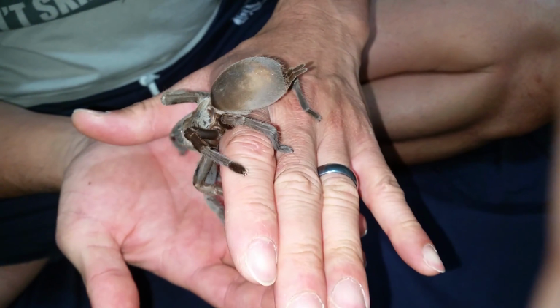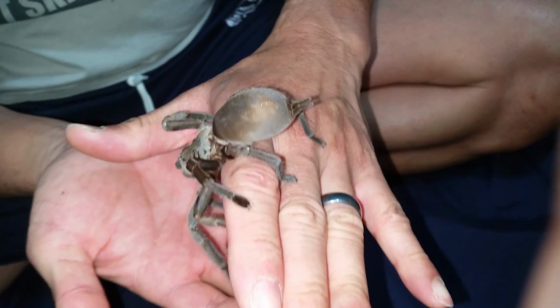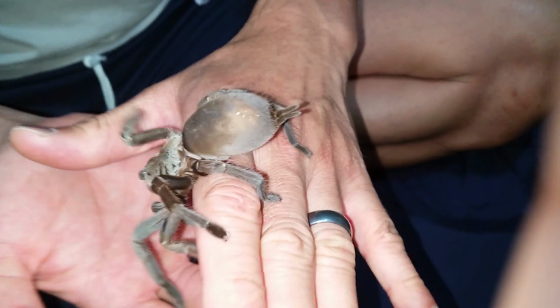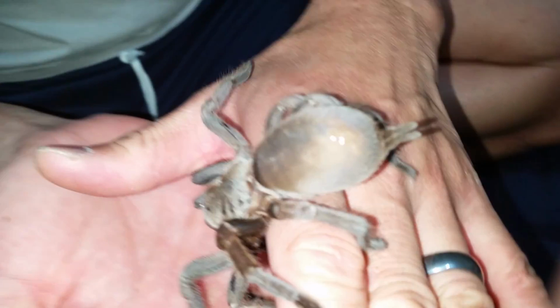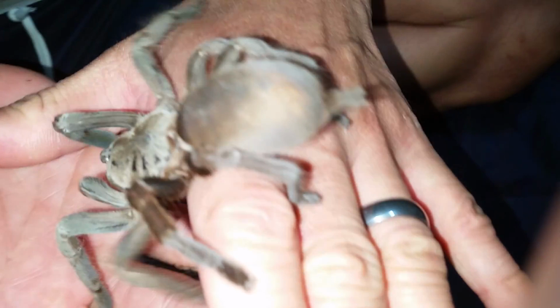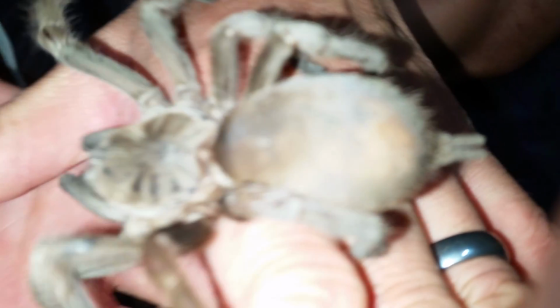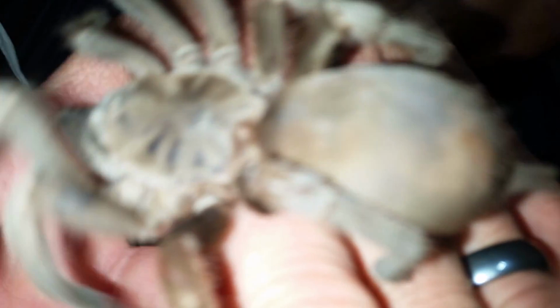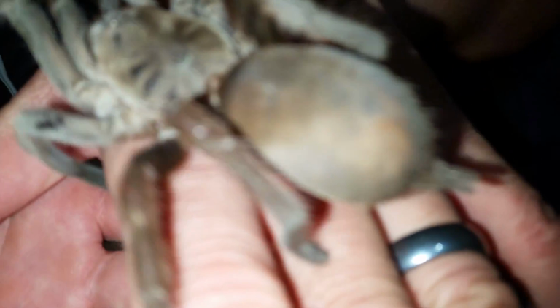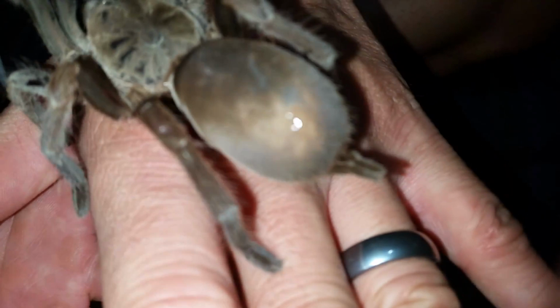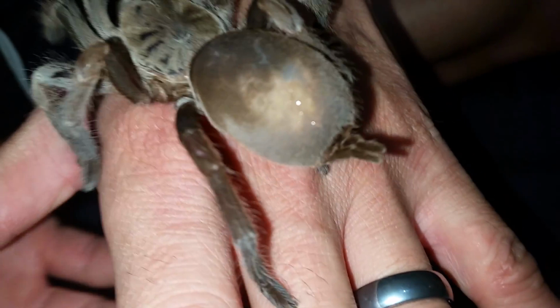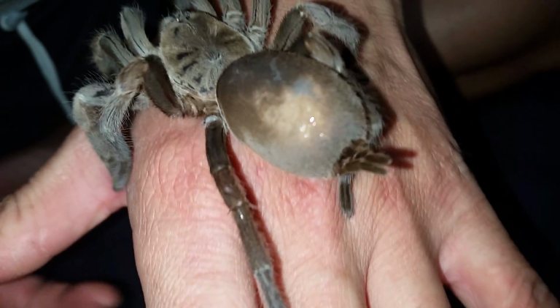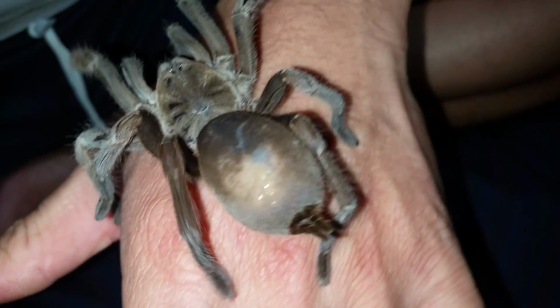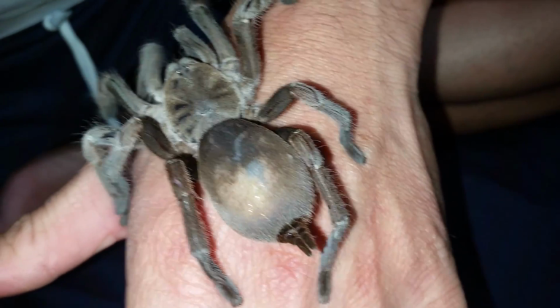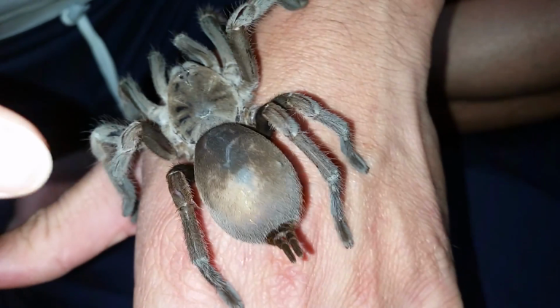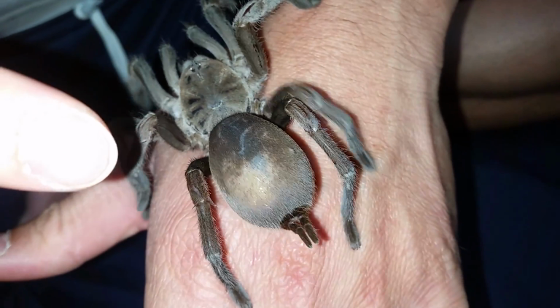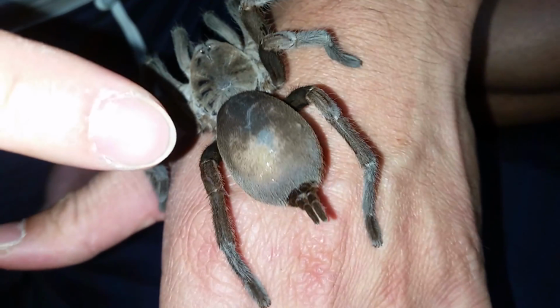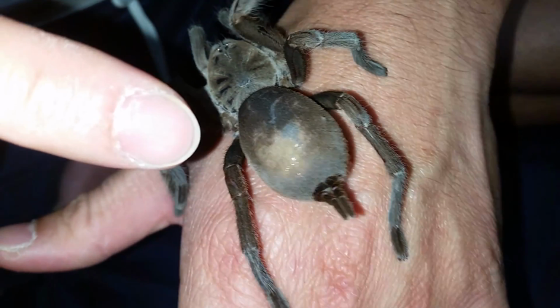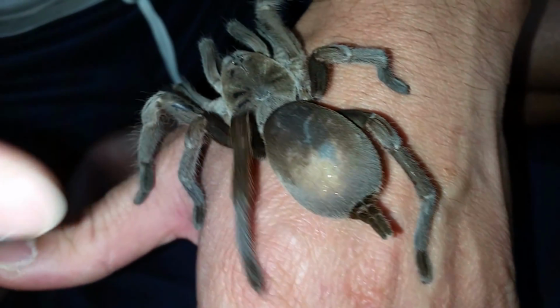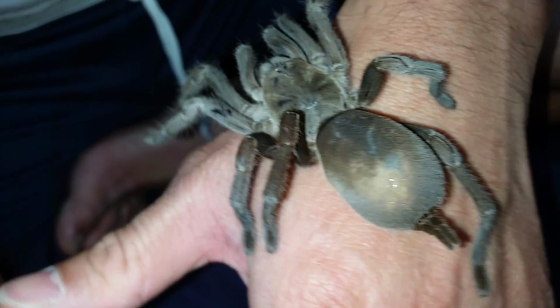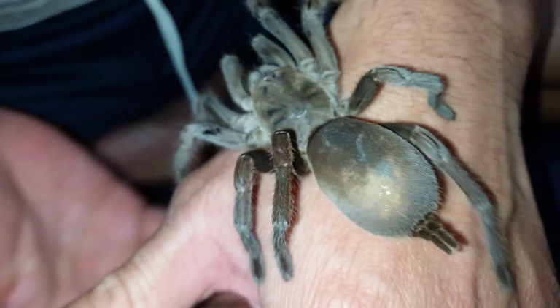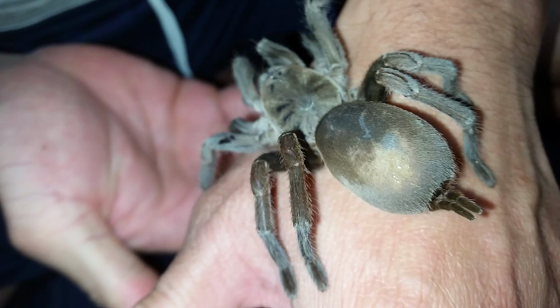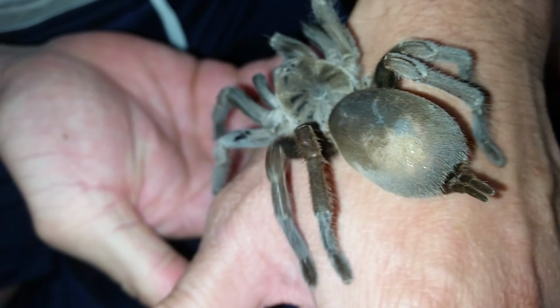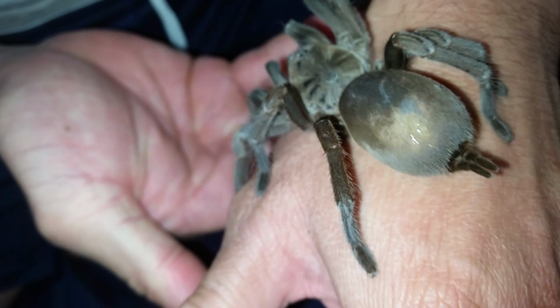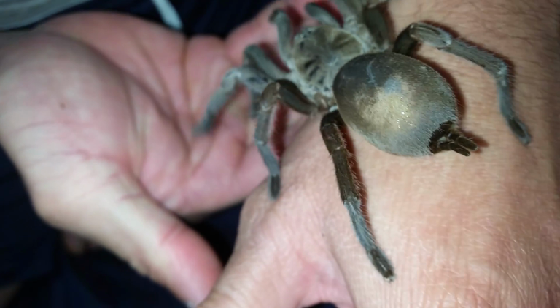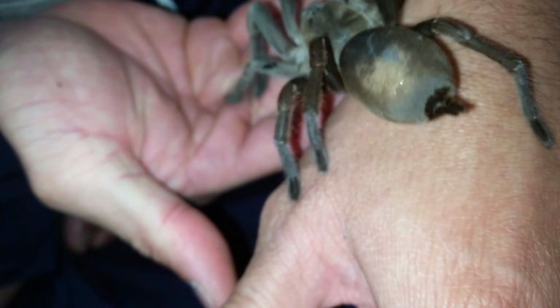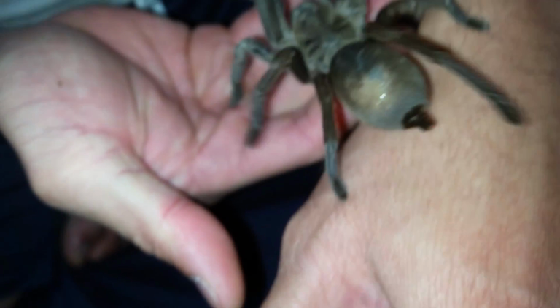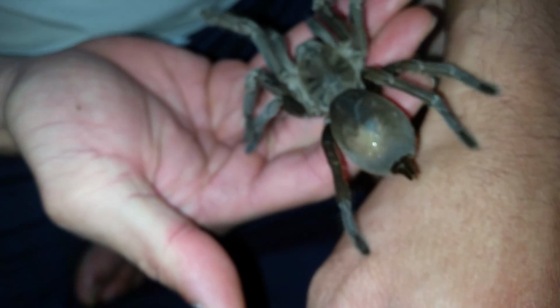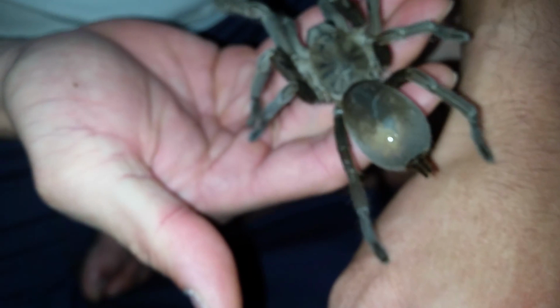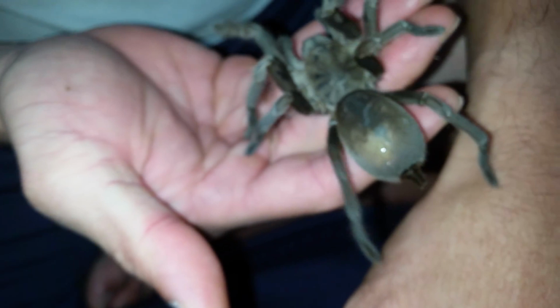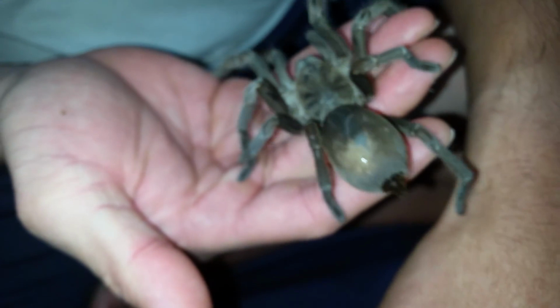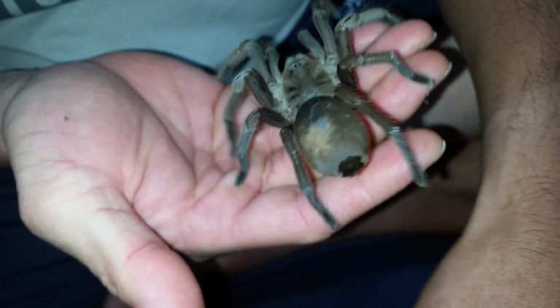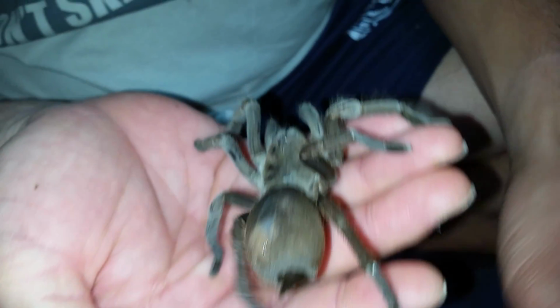She's got a bit of a bald spot on the back of her abdomen, as you can see. That probably shows that she'll probably go into a molt very soon.